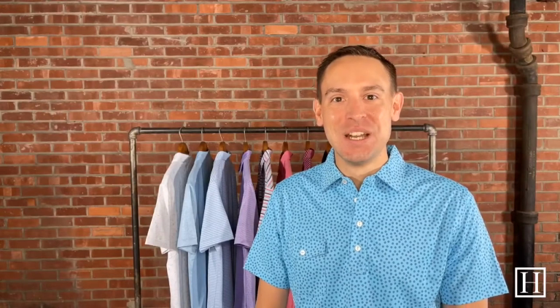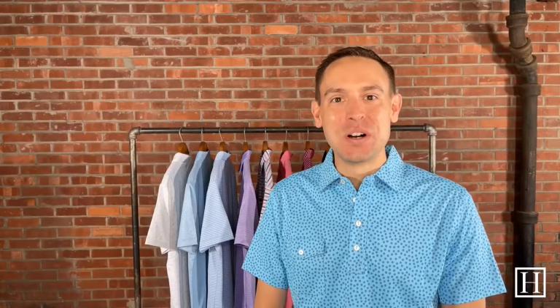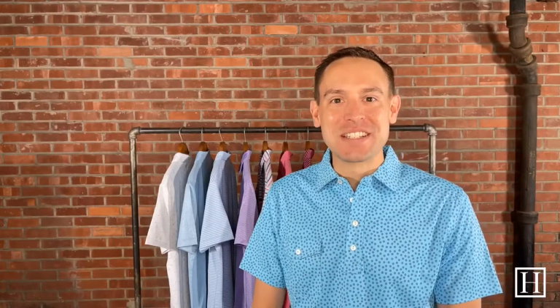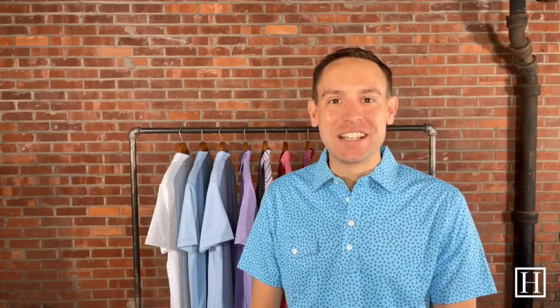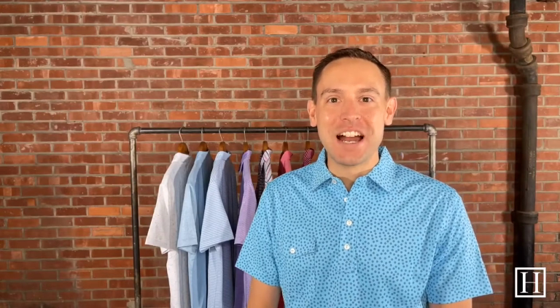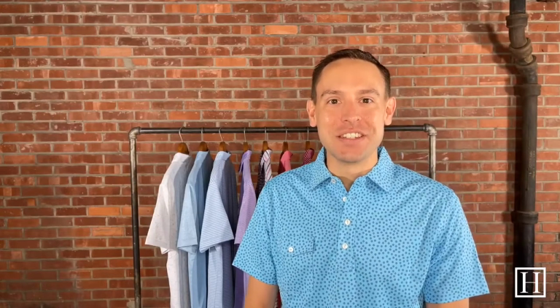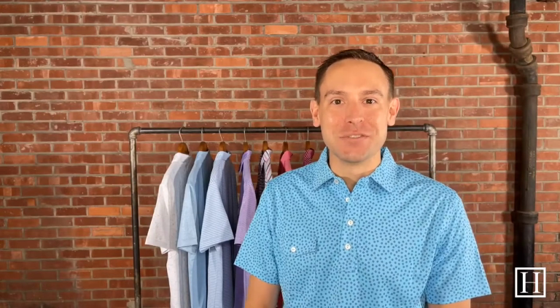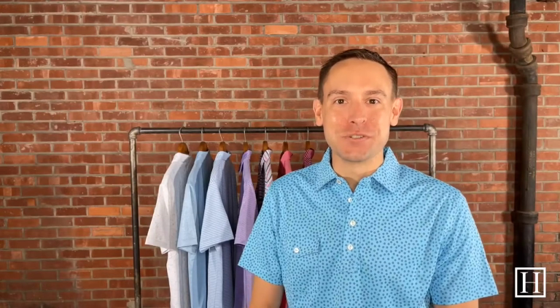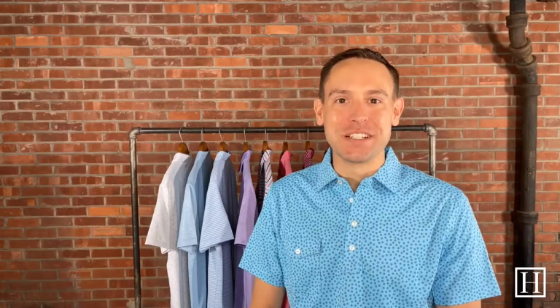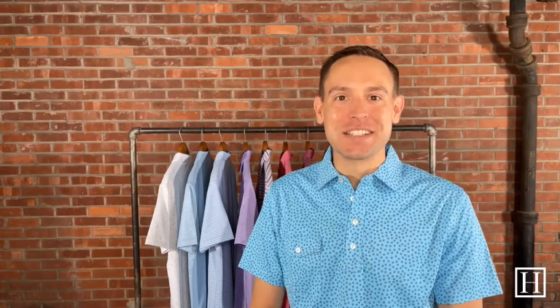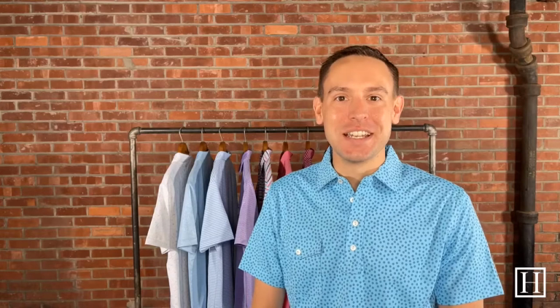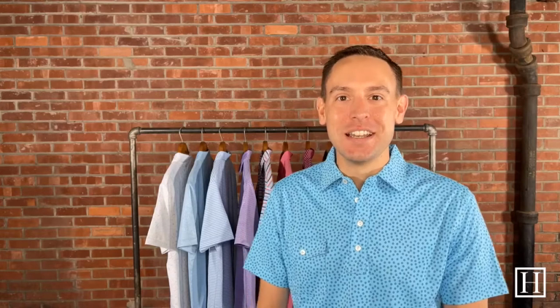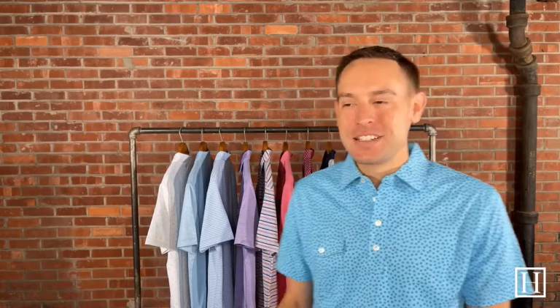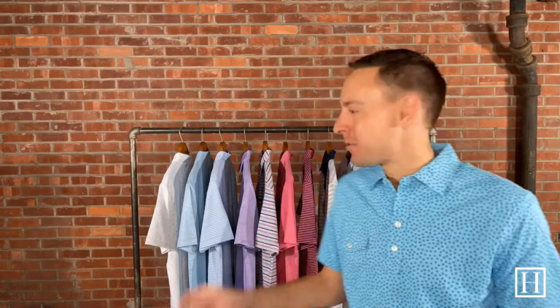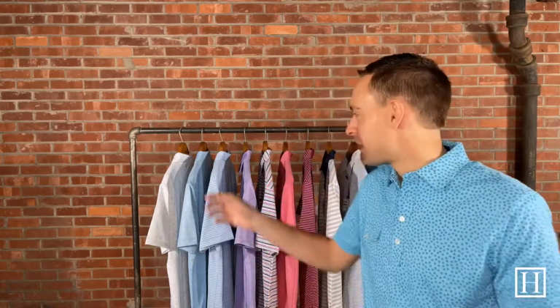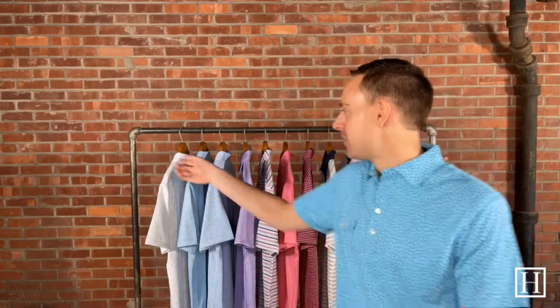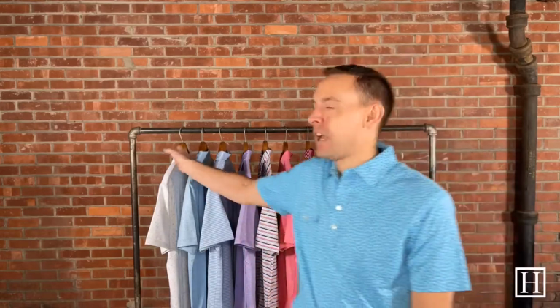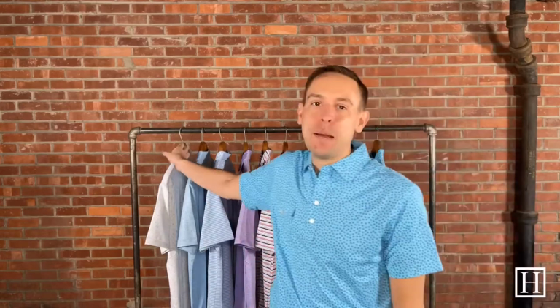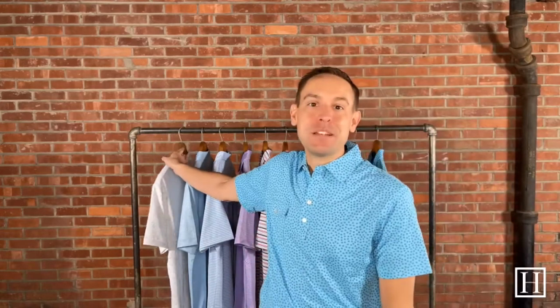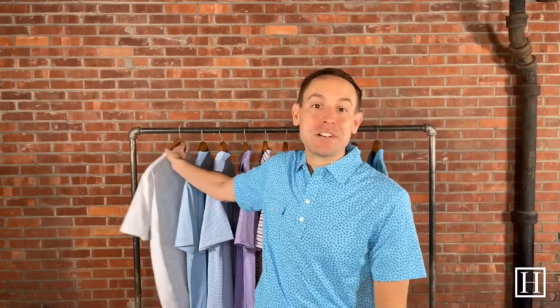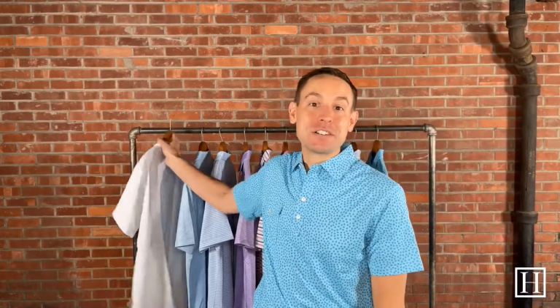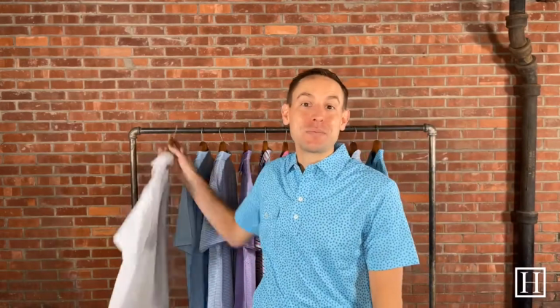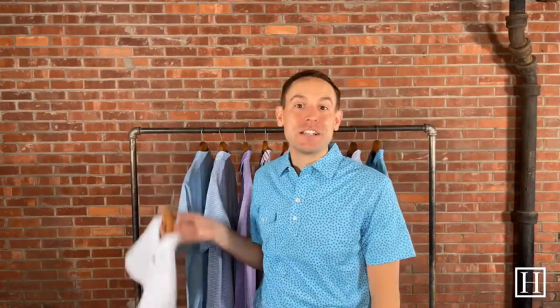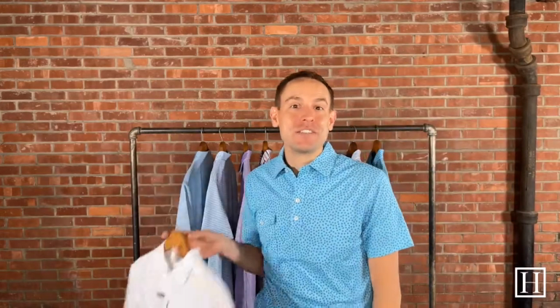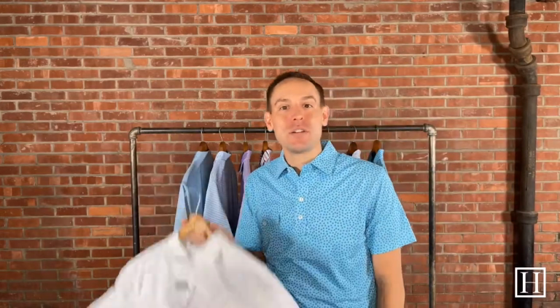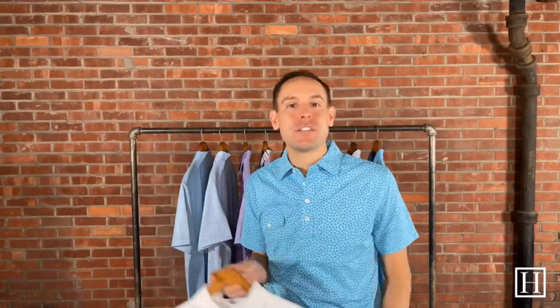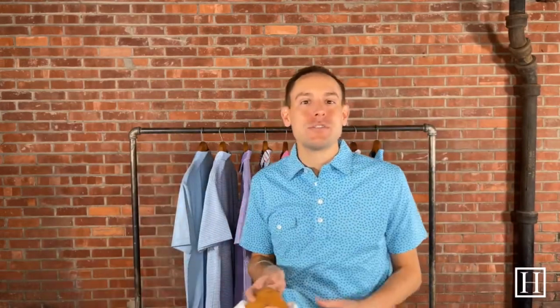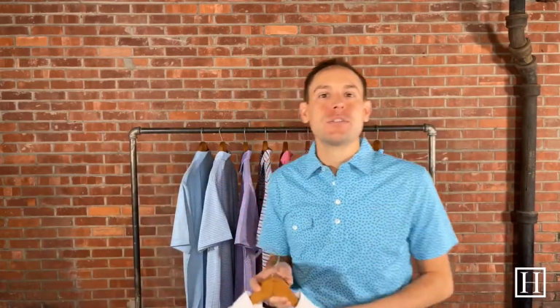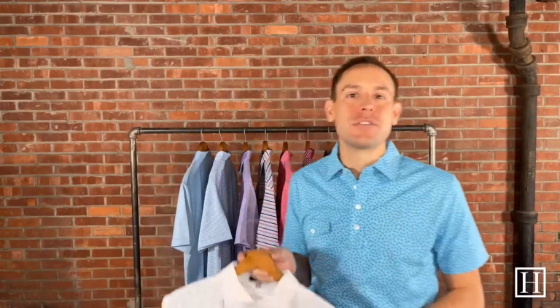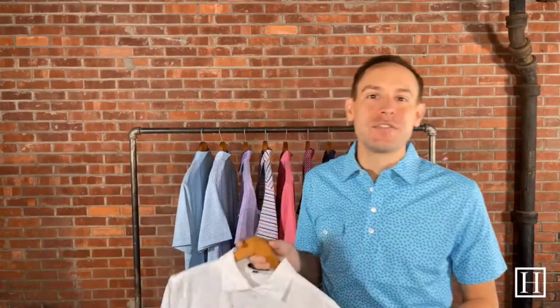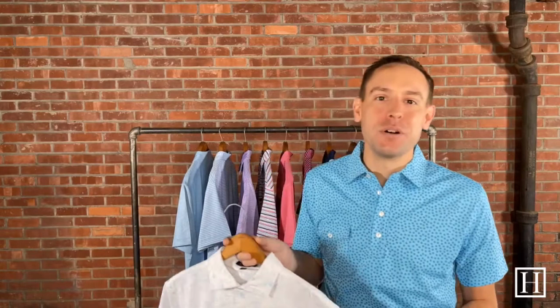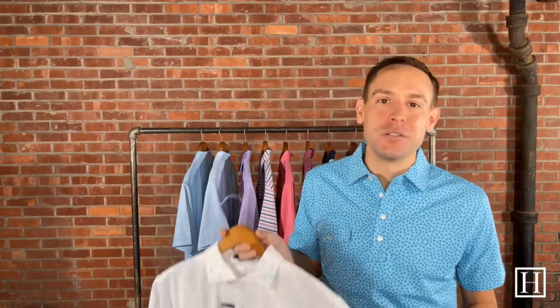Welcome to Sunday Live and thank you for joining us today. Today we're taking a look at Peter Millar's Spring 2022 Crown Crafted Polos.